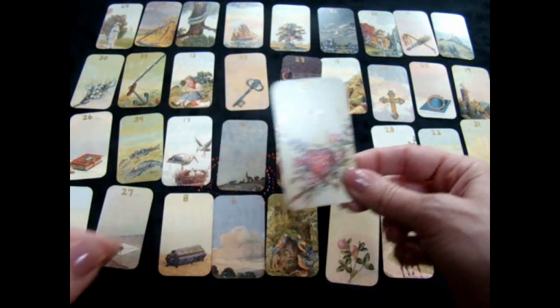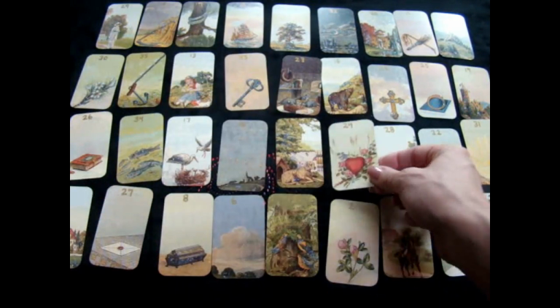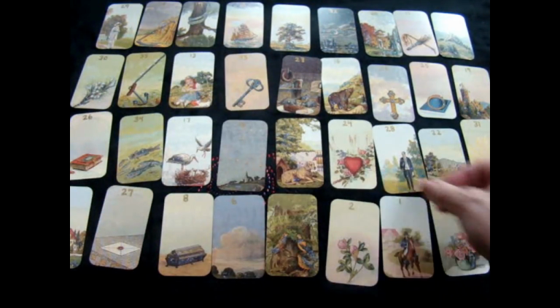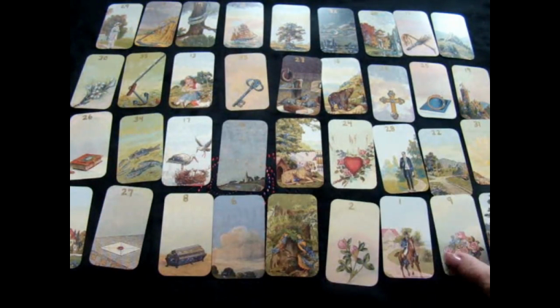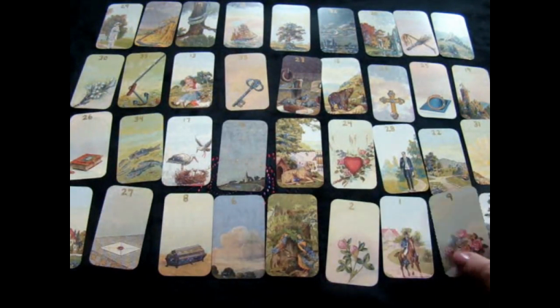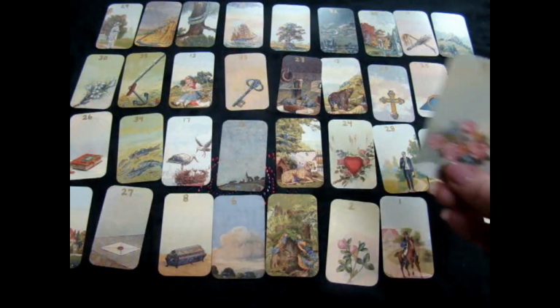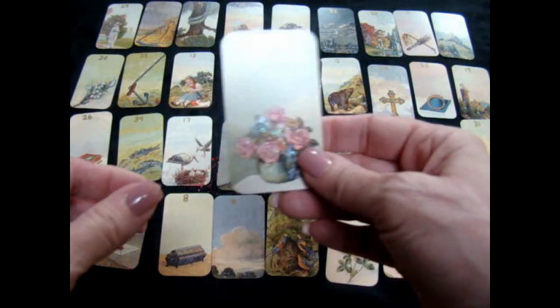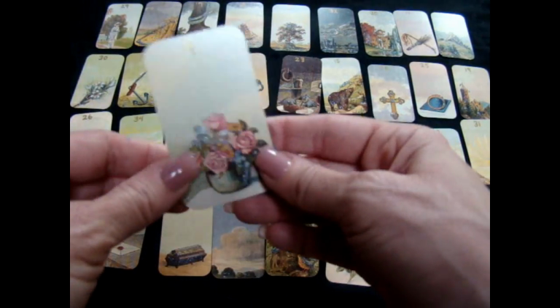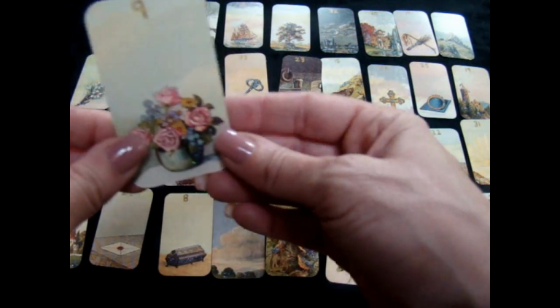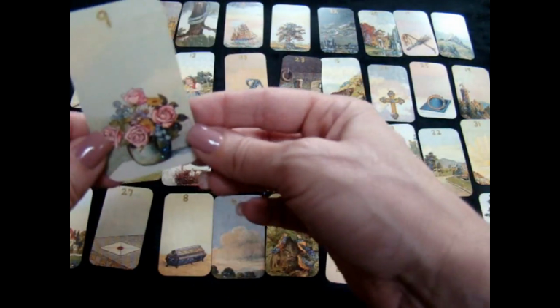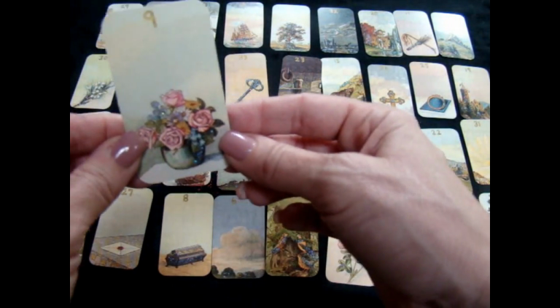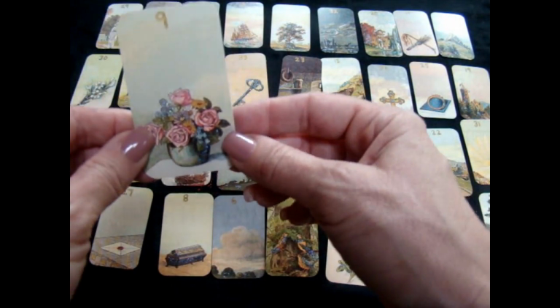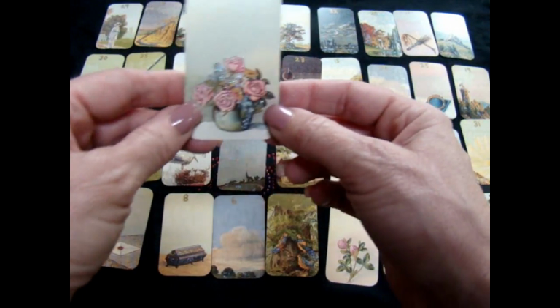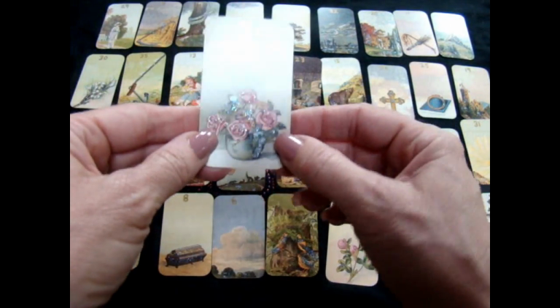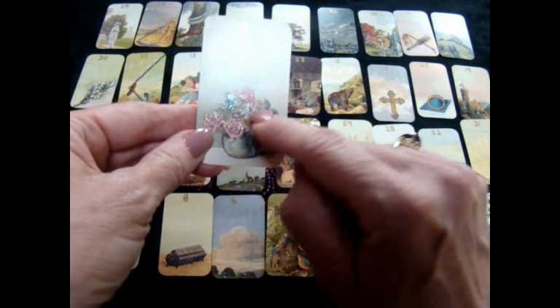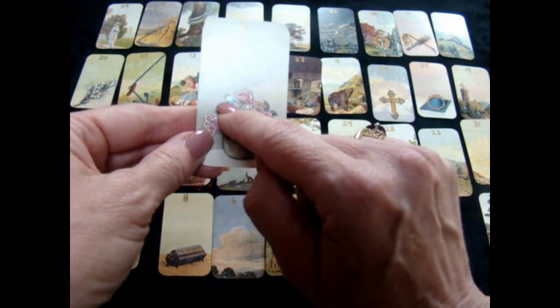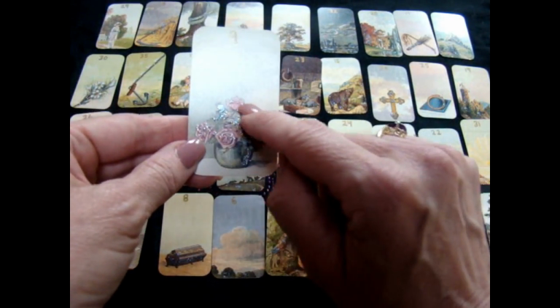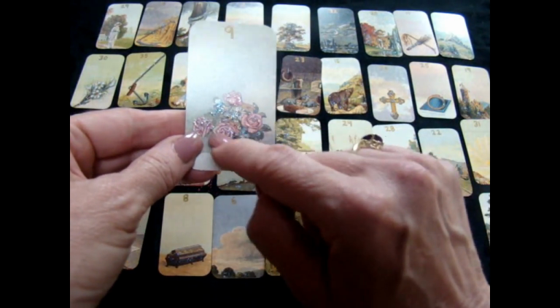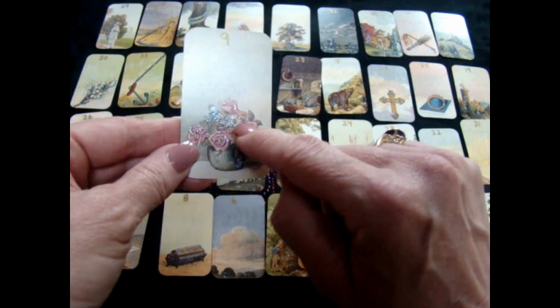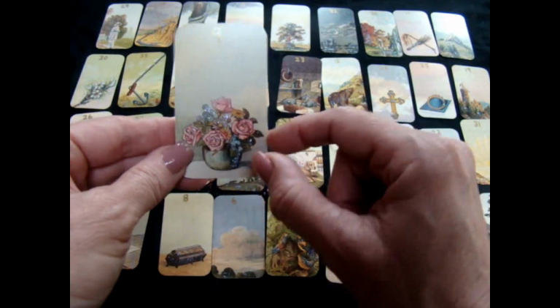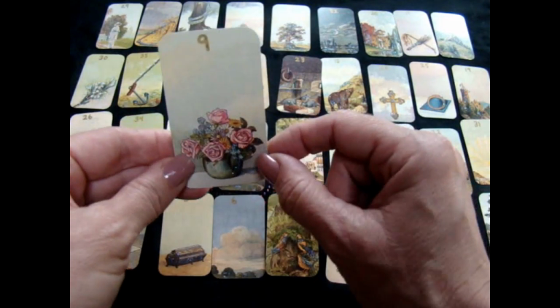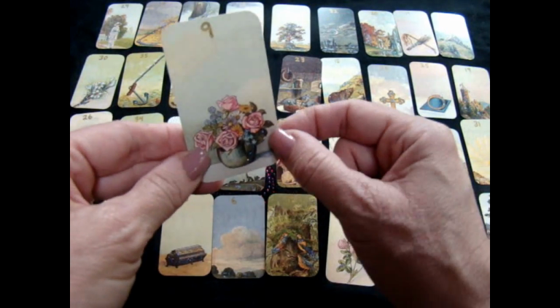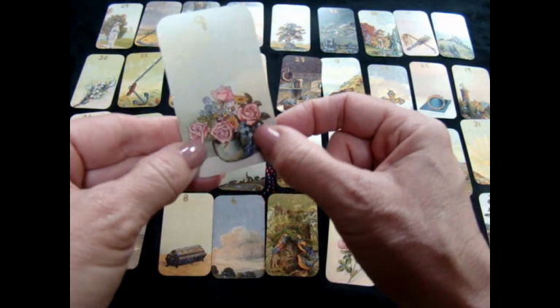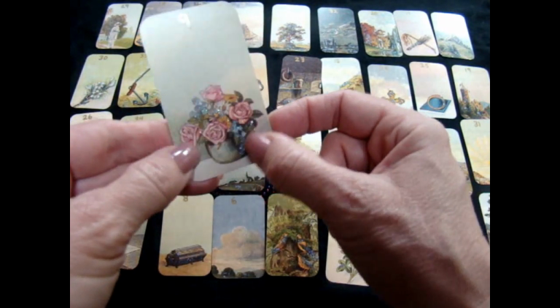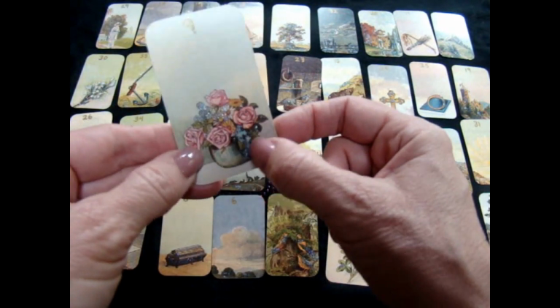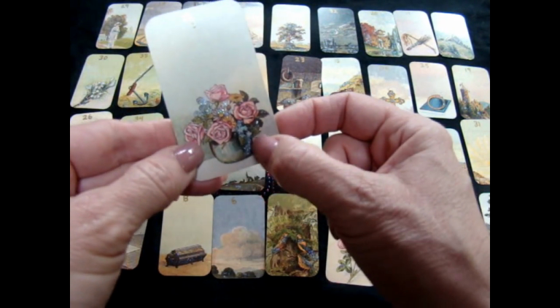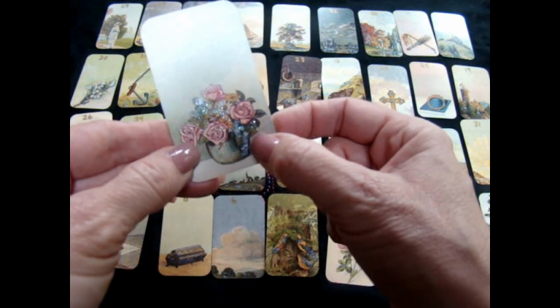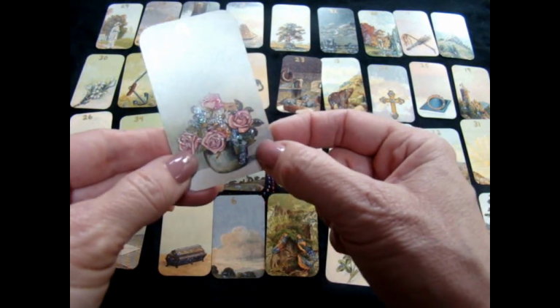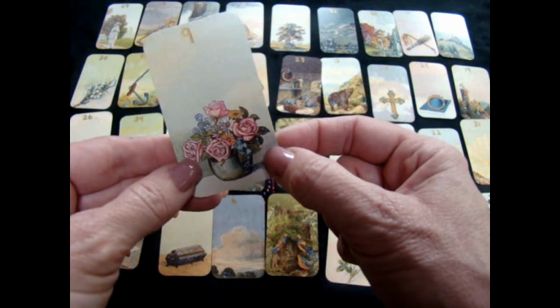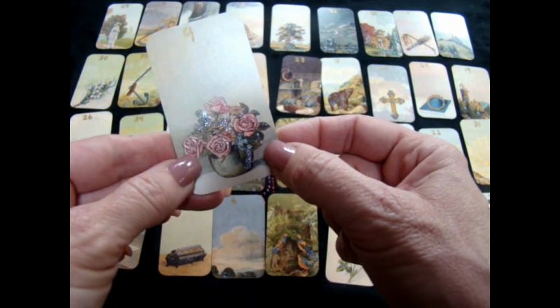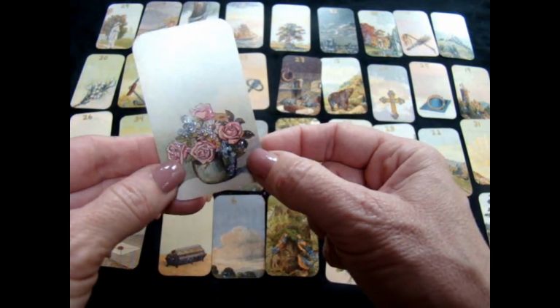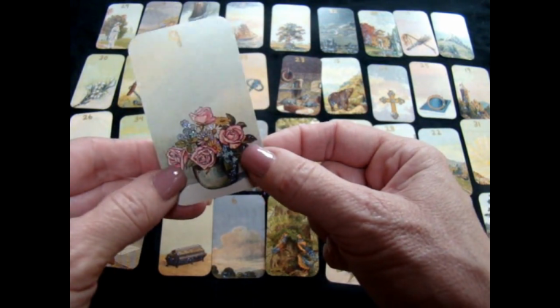For example, in the flowers card I used the light colored glitter on the roses and the daisies, and then I used the darker glitter down here for the vase.